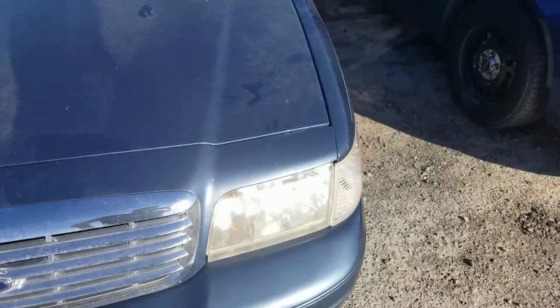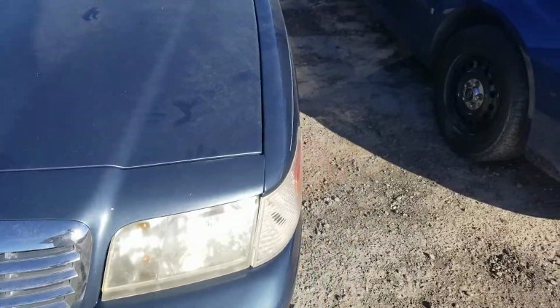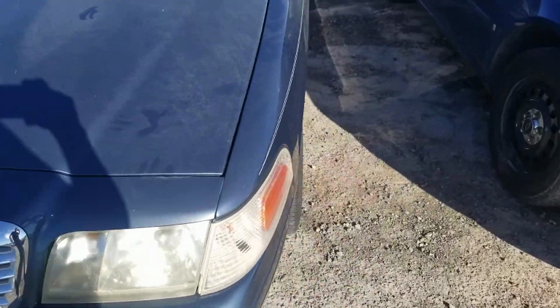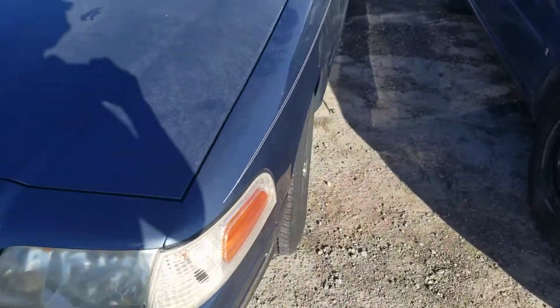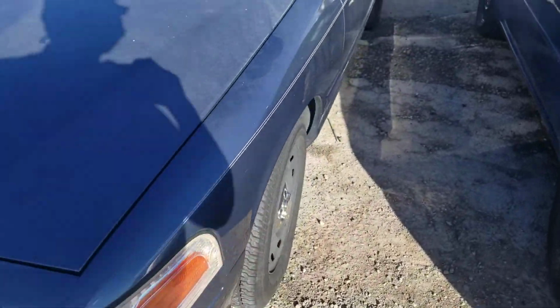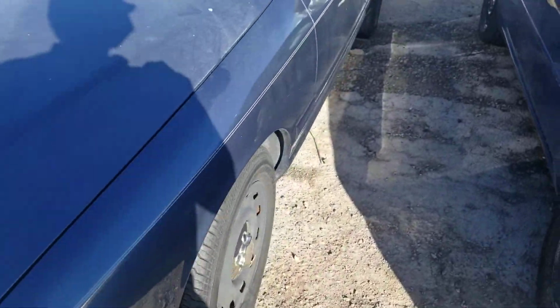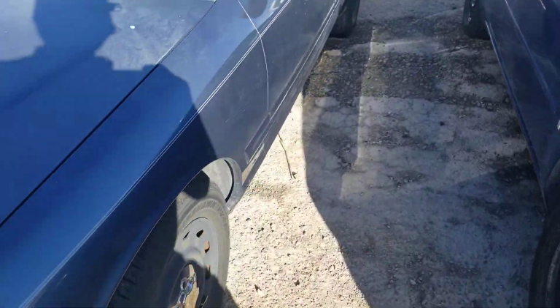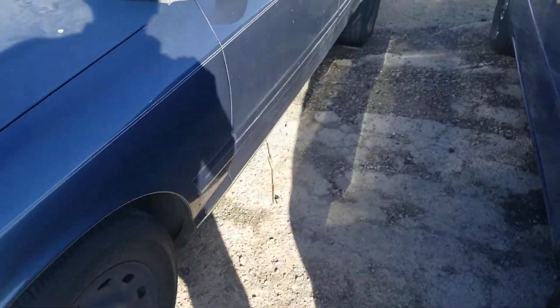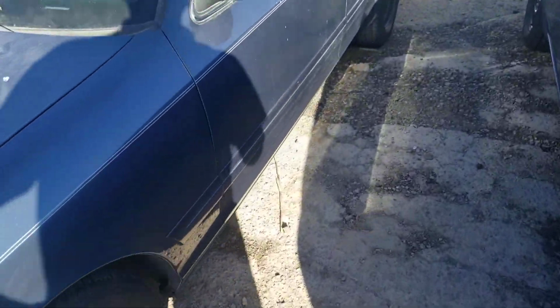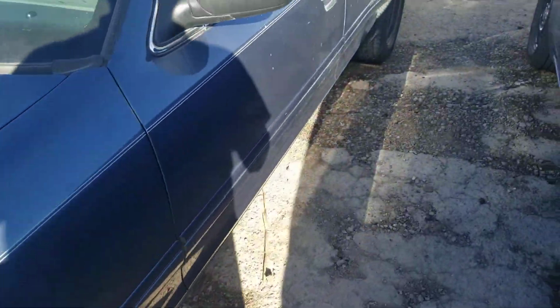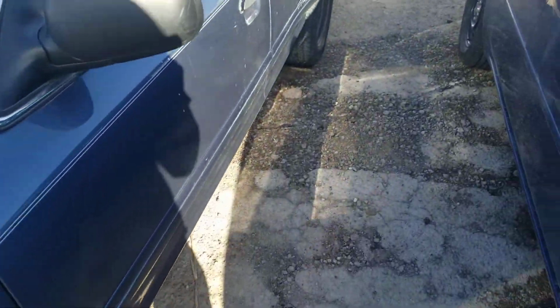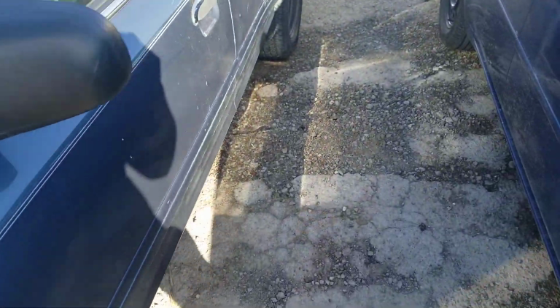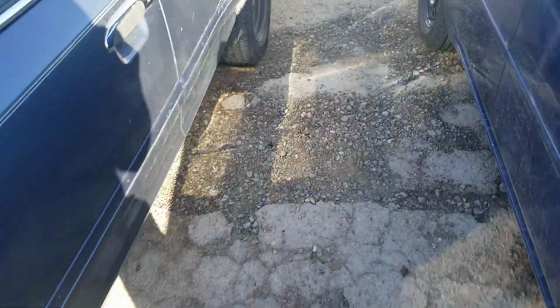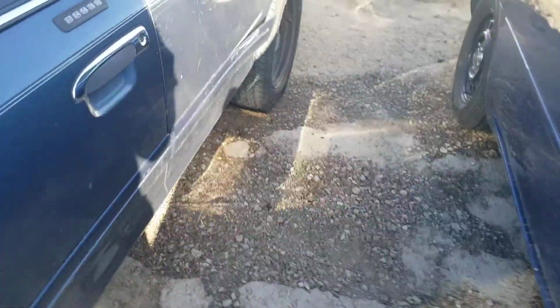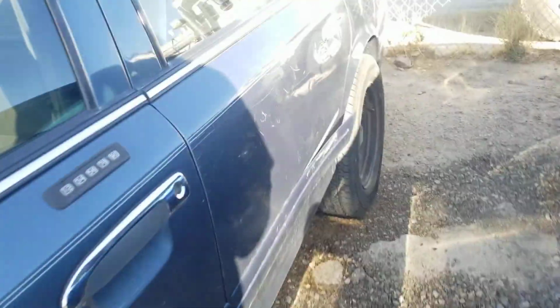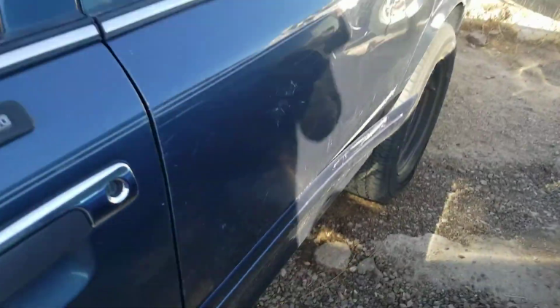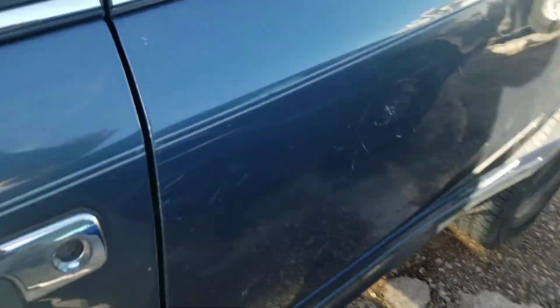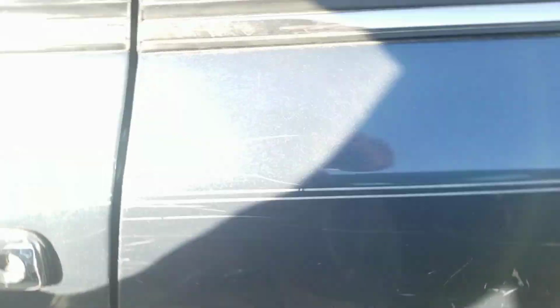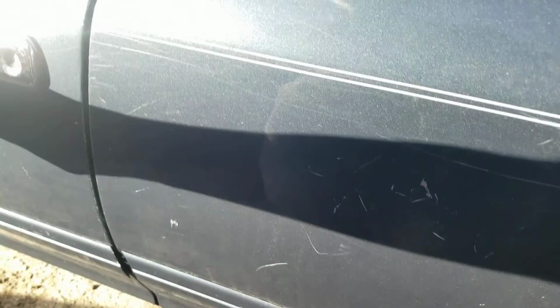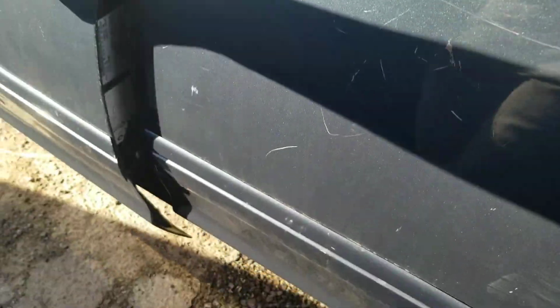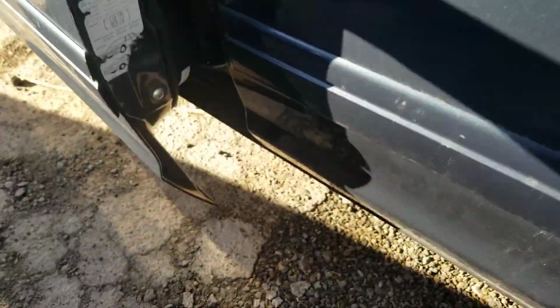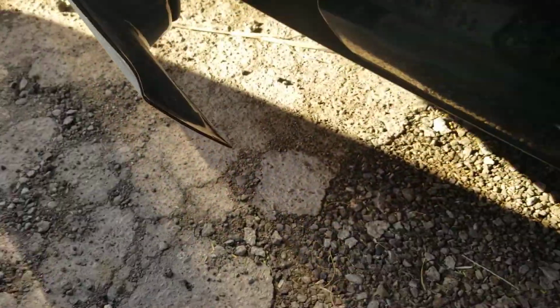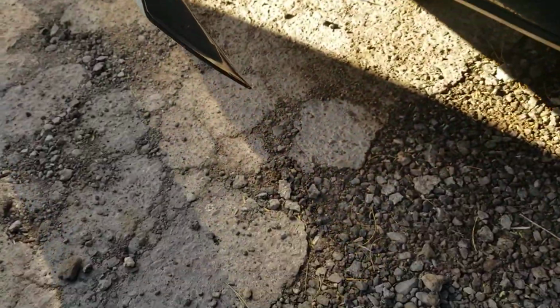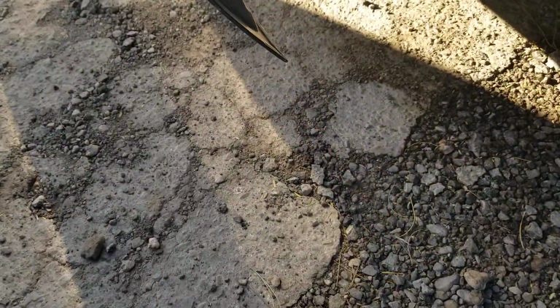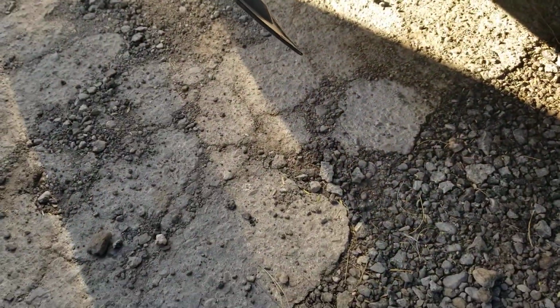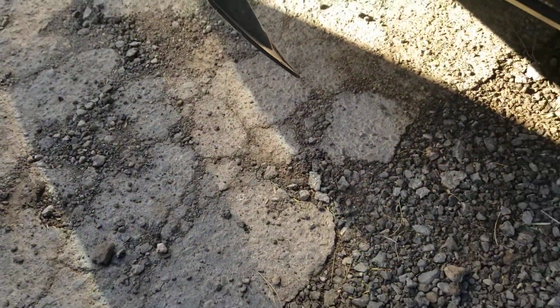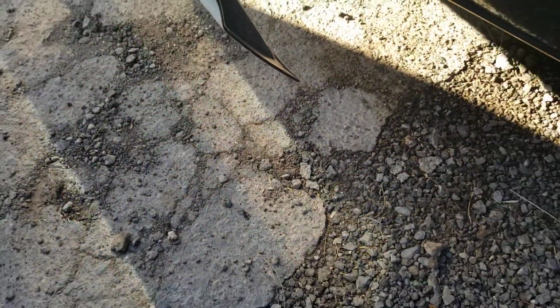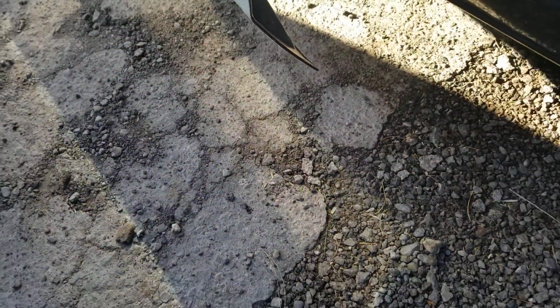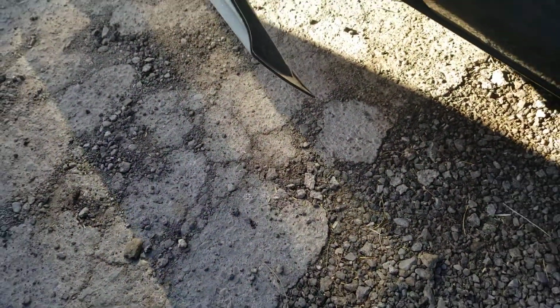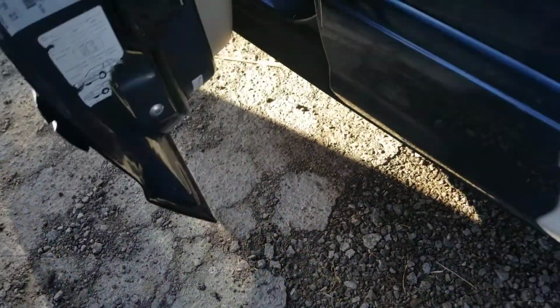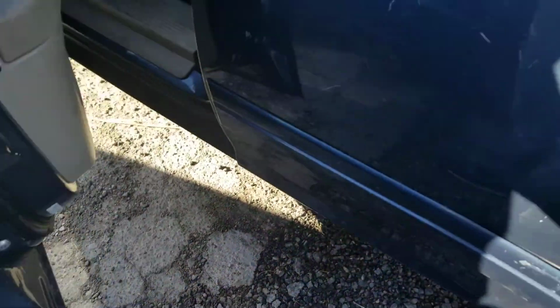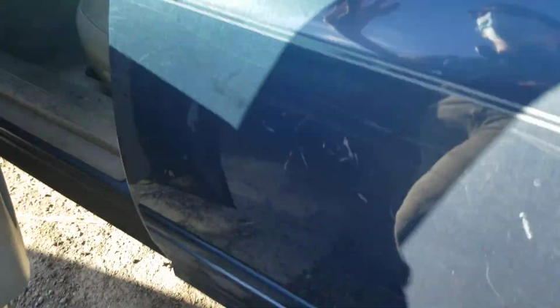This Crown Vic LX is in a blue exterior color. Now let's take a look at the inside. This vehicle was manufactured in March of 2007.